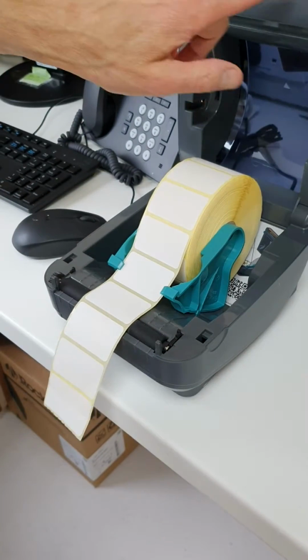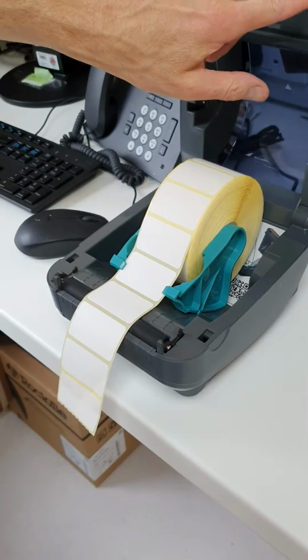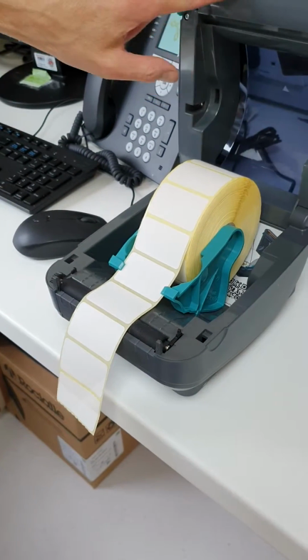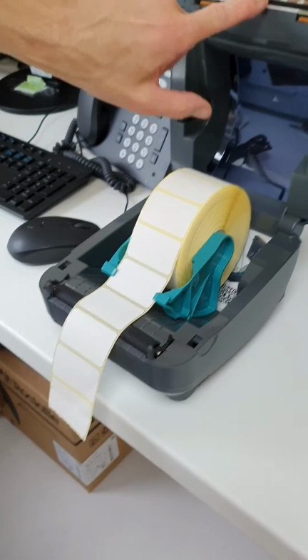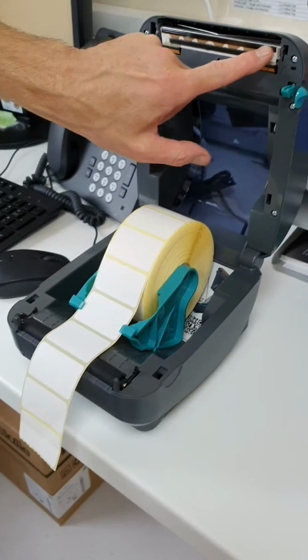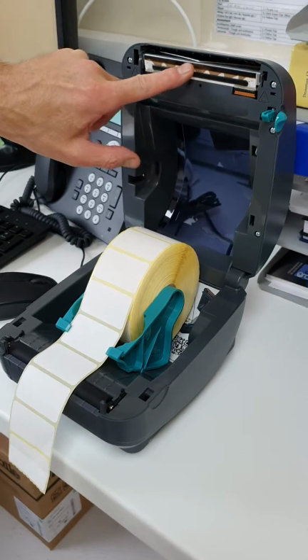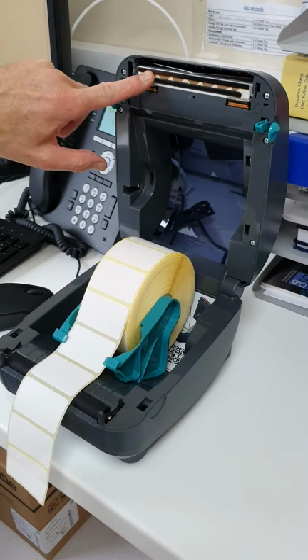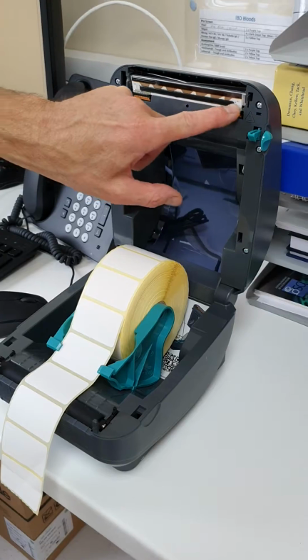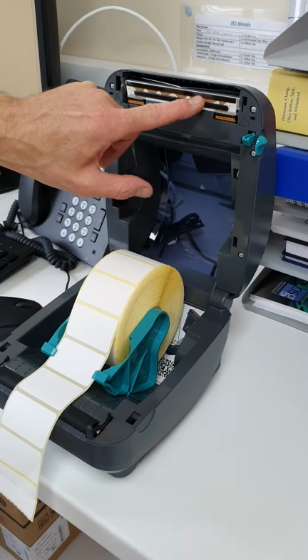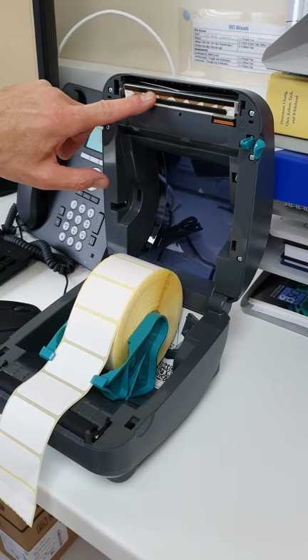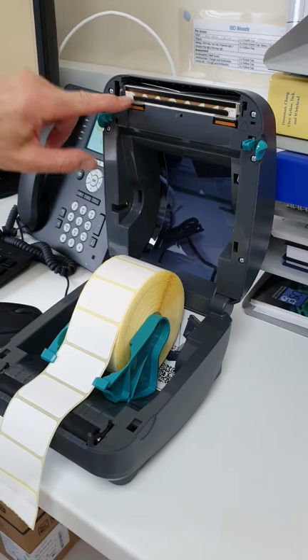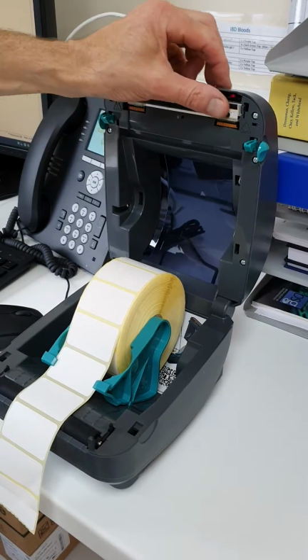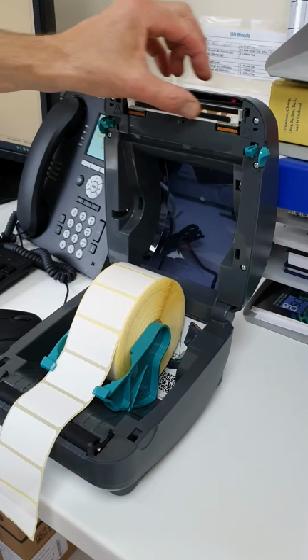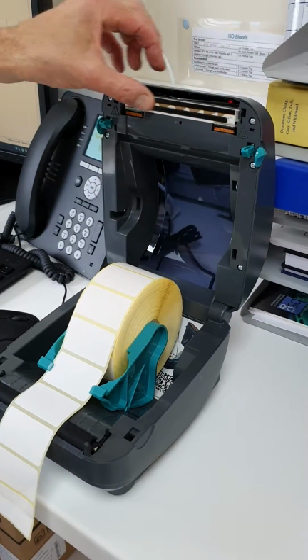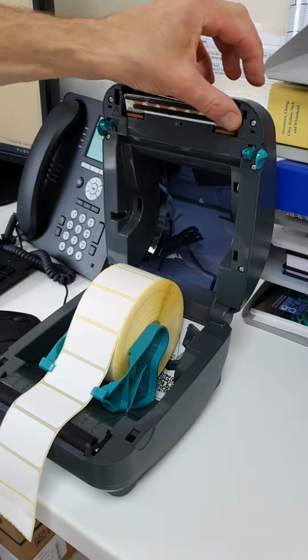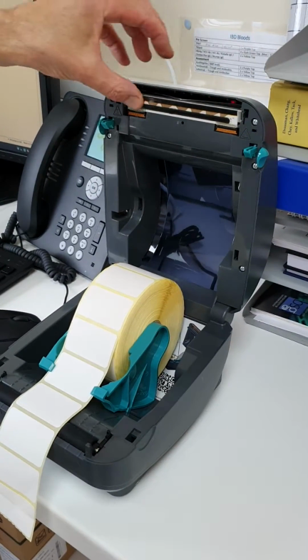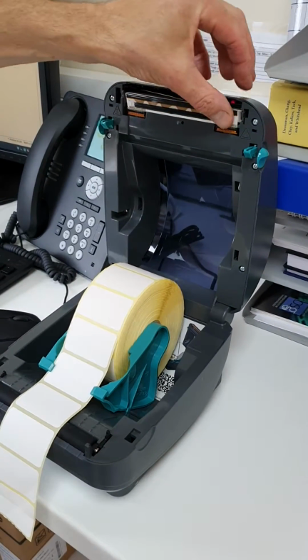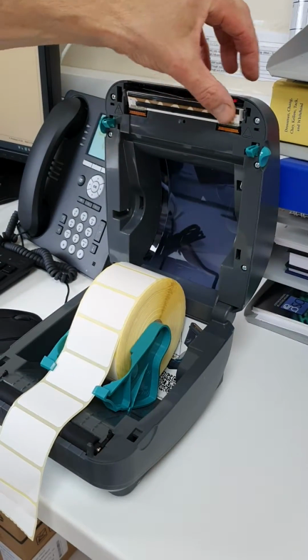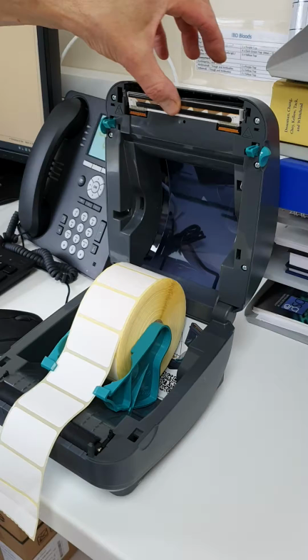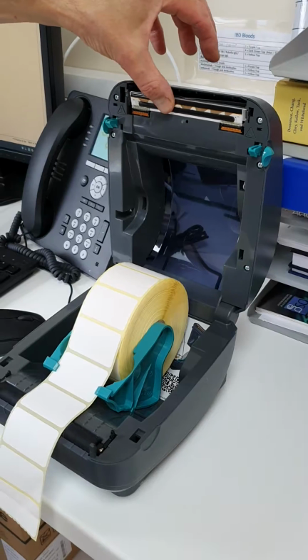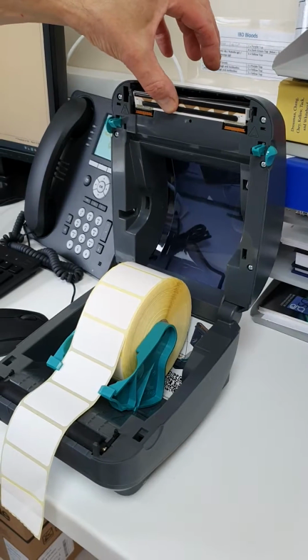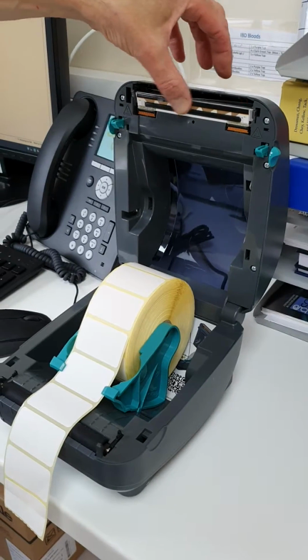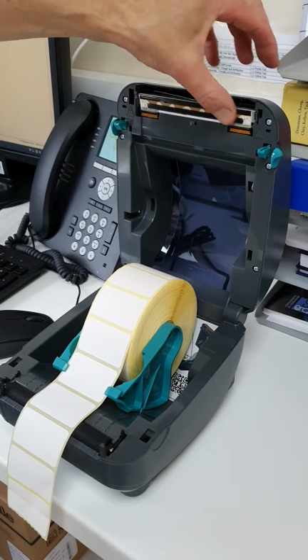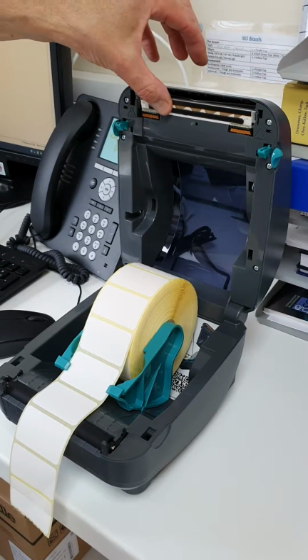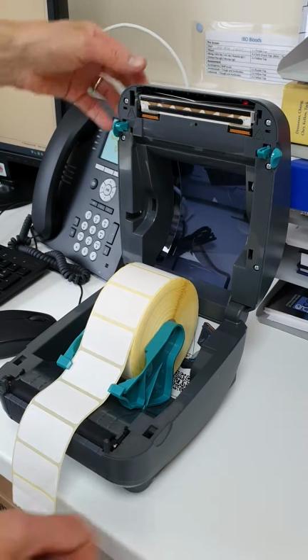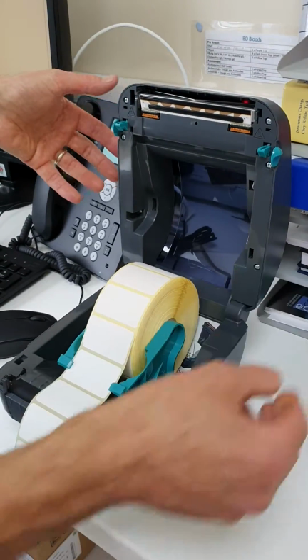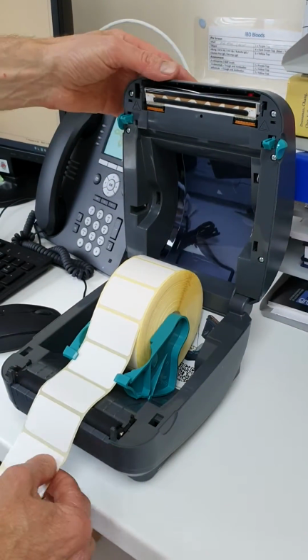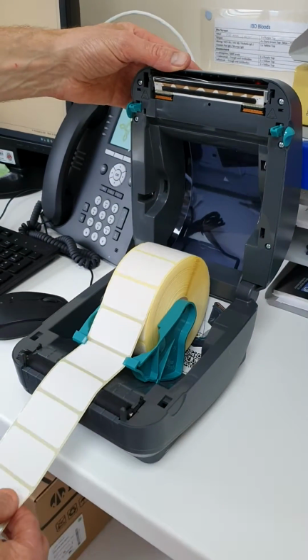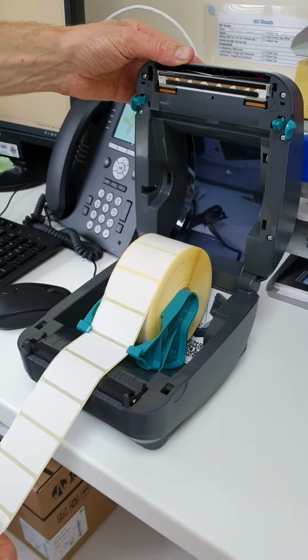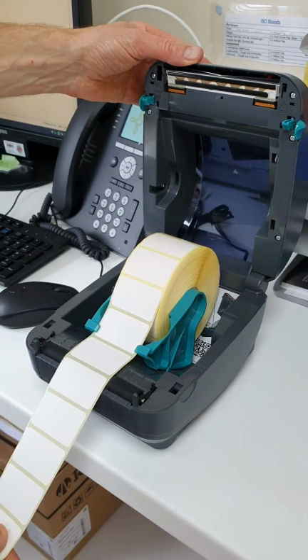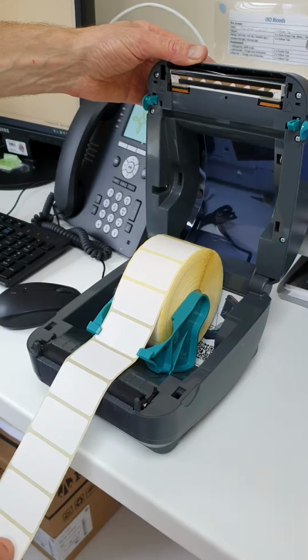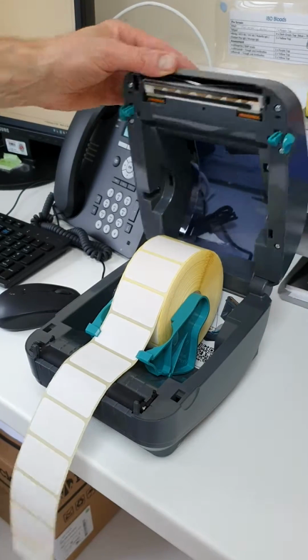One last point to note: make sure that this is nice and clean and there's nothing sticky on the printhead. Otherwise, use a little swab or a bit of cotton wool bud just to clean it. So that's flowing nice and freely.